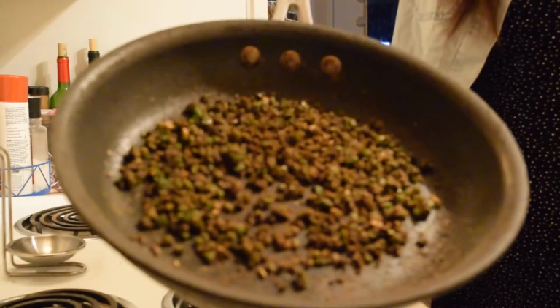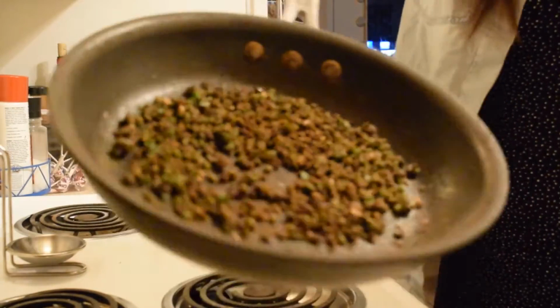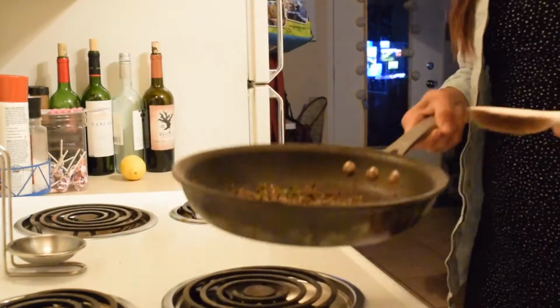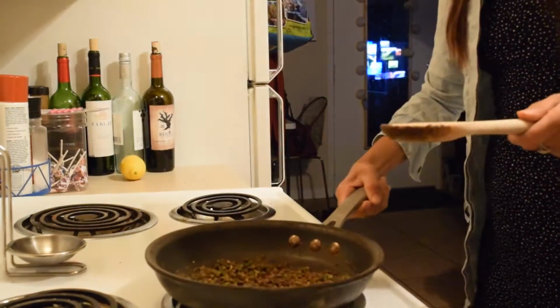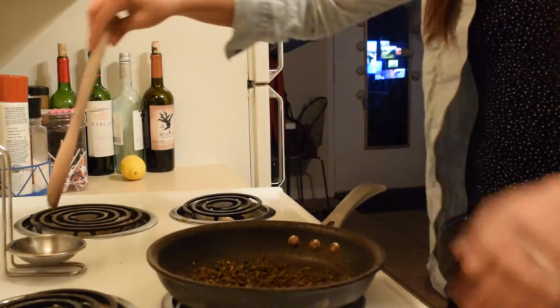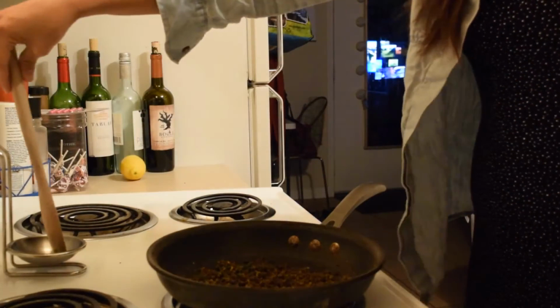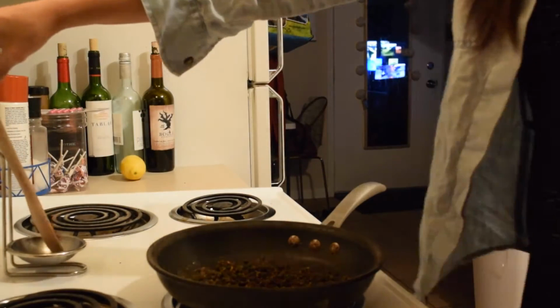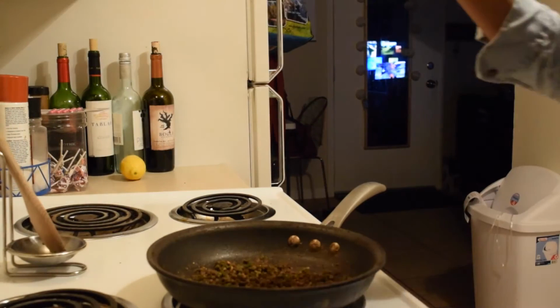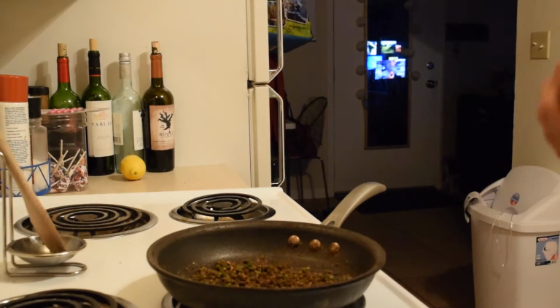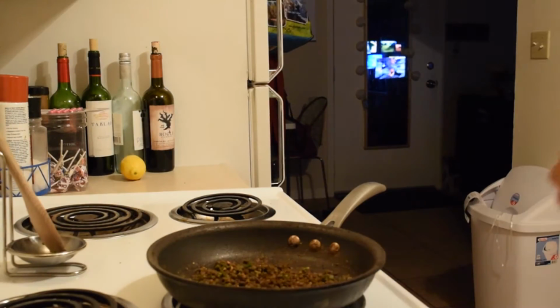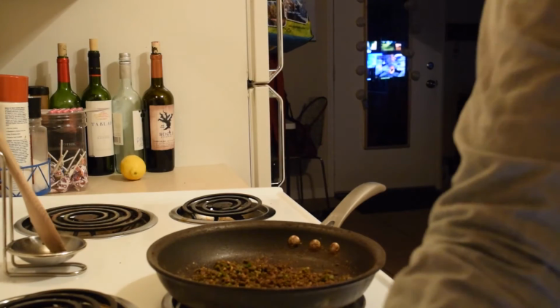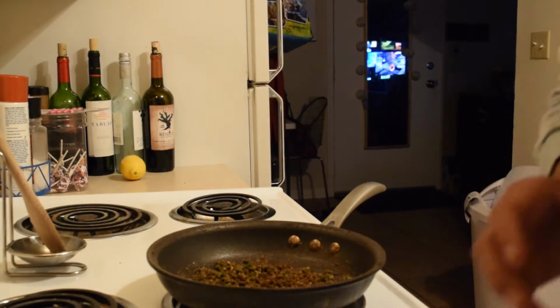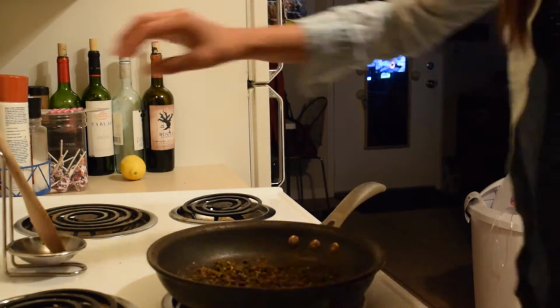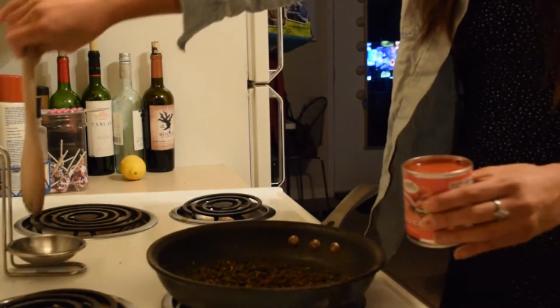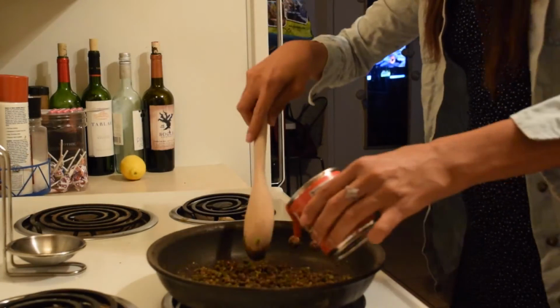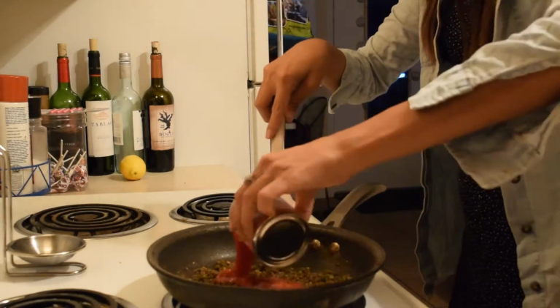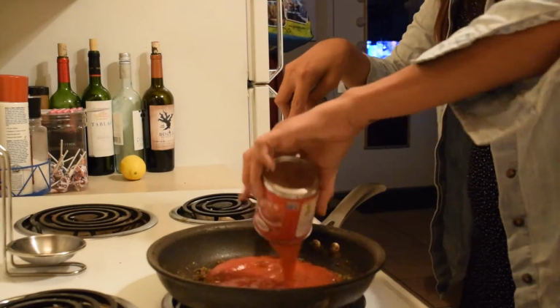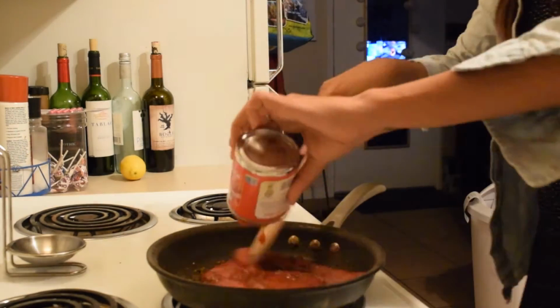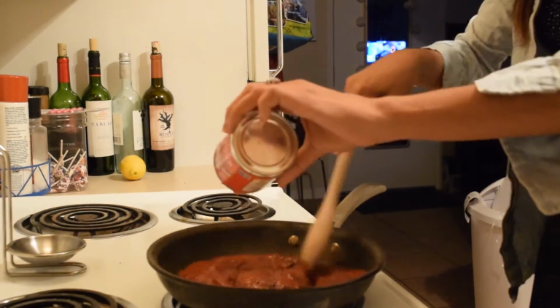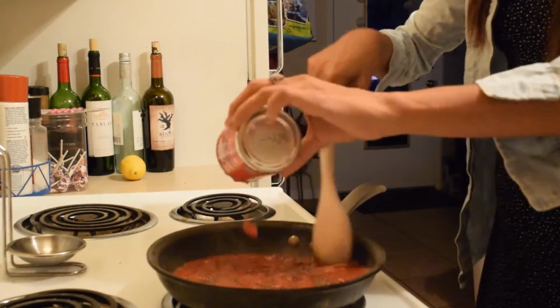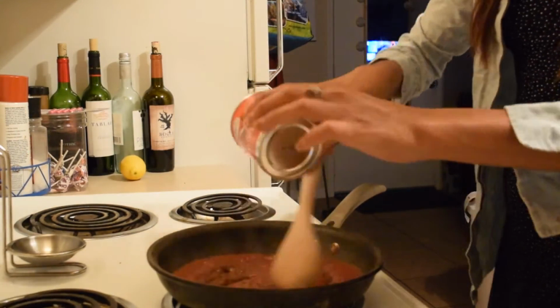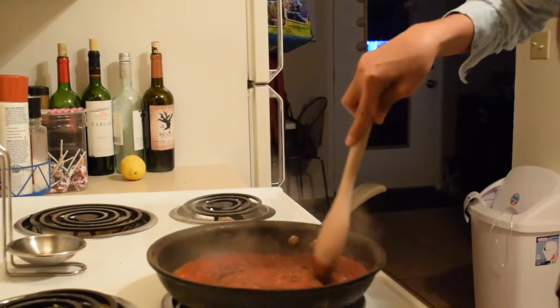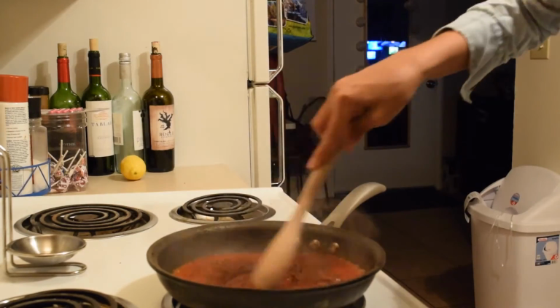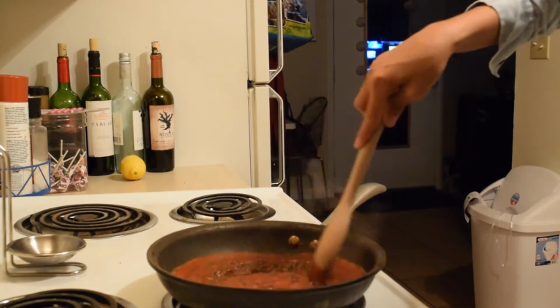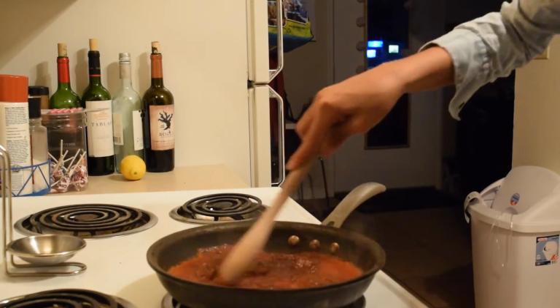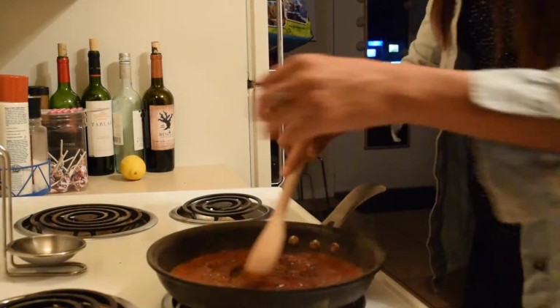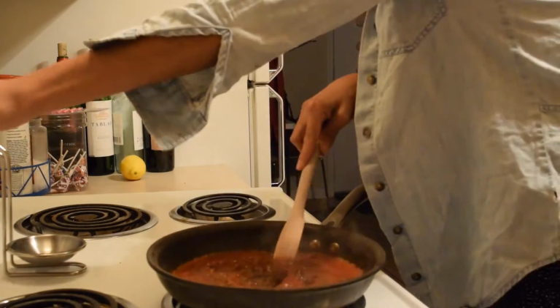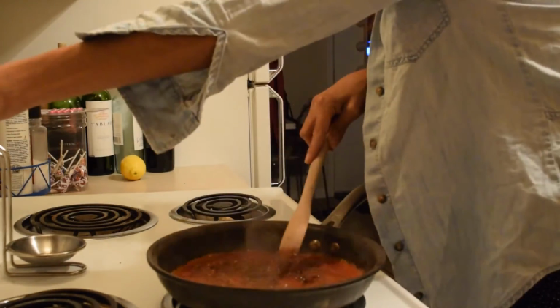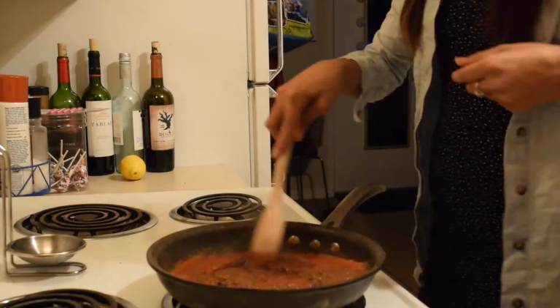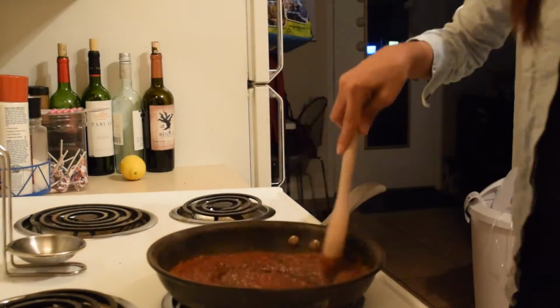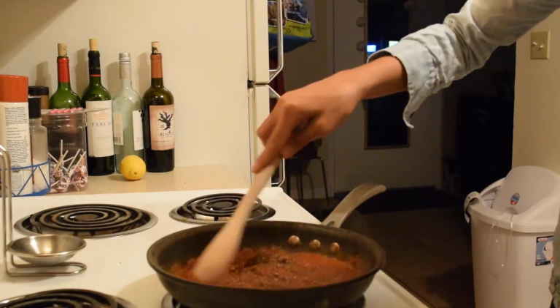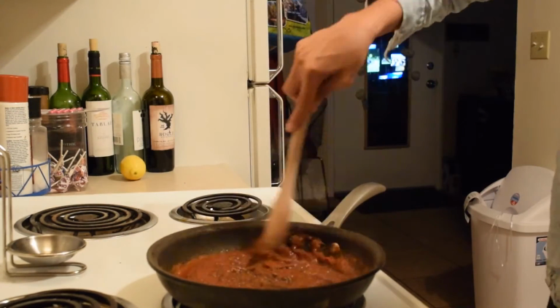It'll darken a bit — just don't toast it too much, just enough so there's flavor coming out. The tomato sauce is now going to be mixed in with the spices. Make sure it's mixed well because we're going to let it simmer for 15 minutes while all the flavors meld together.